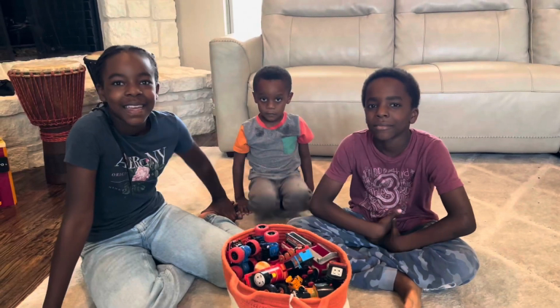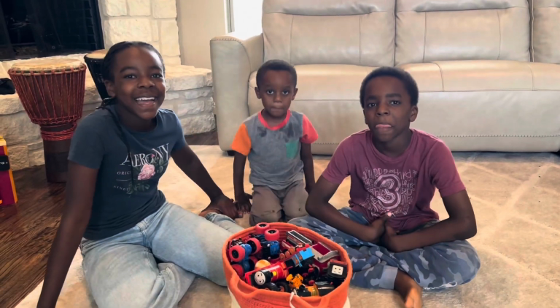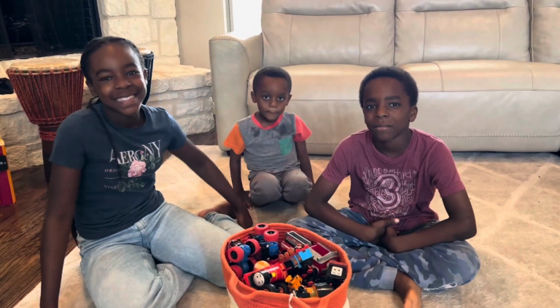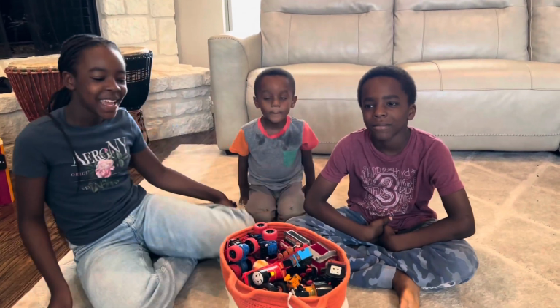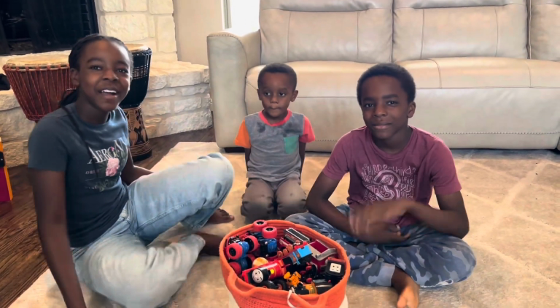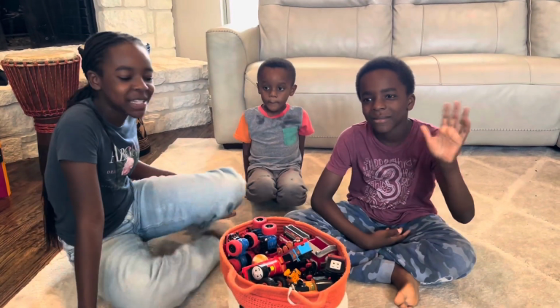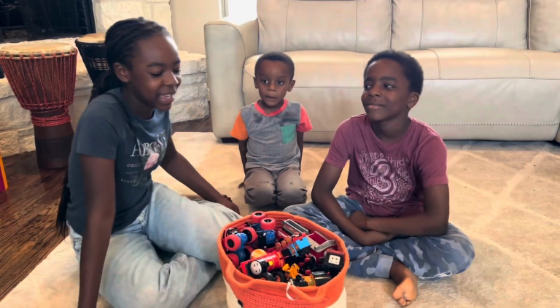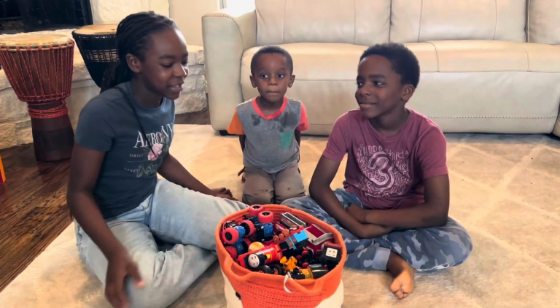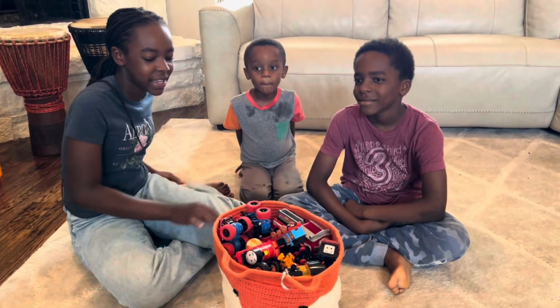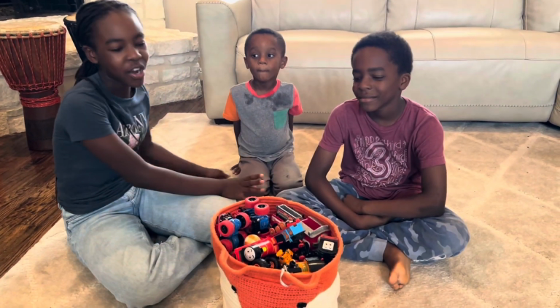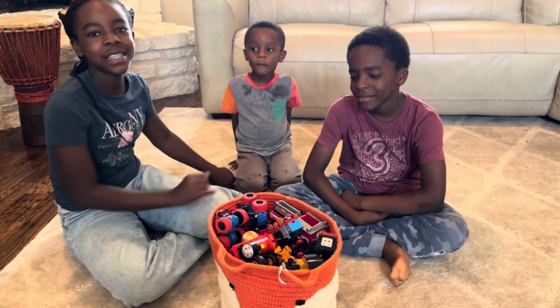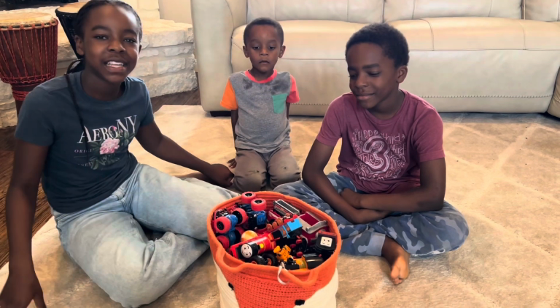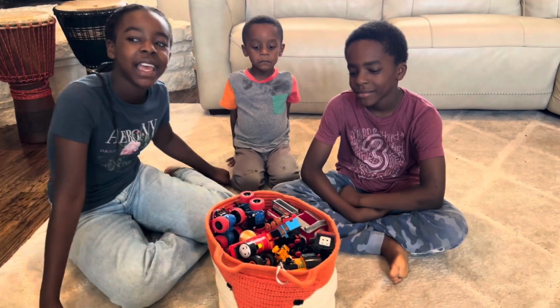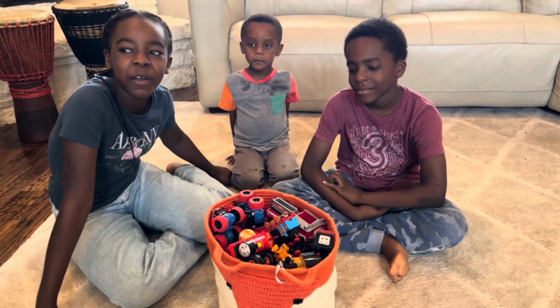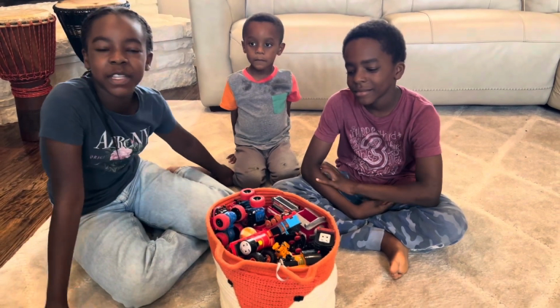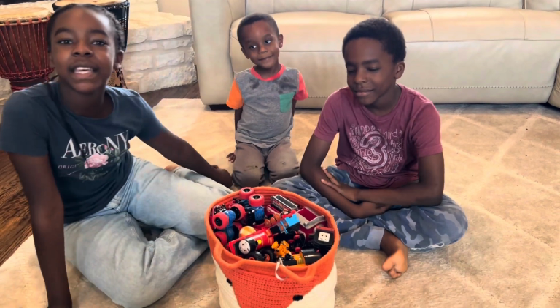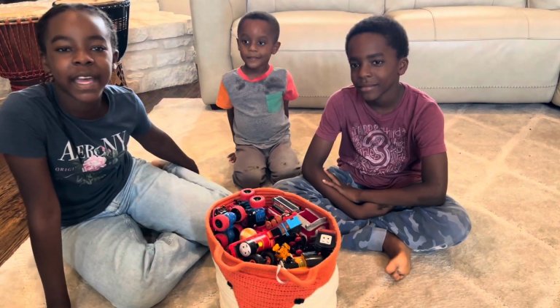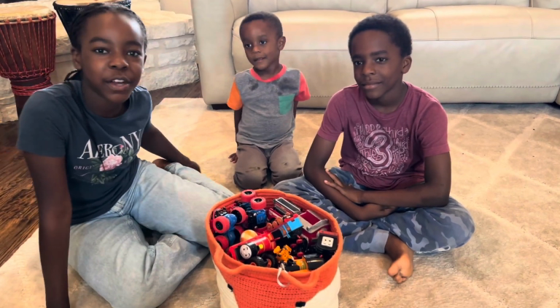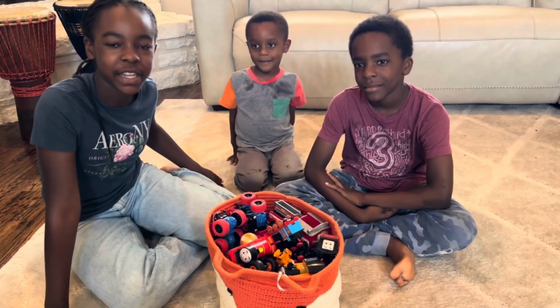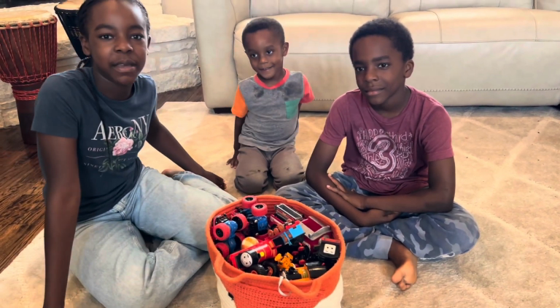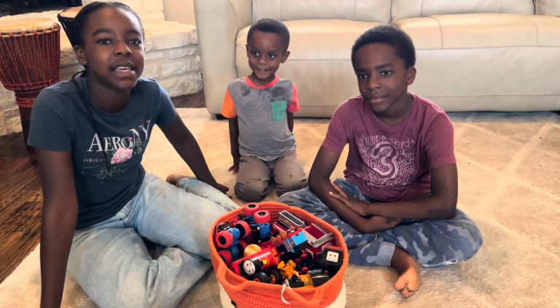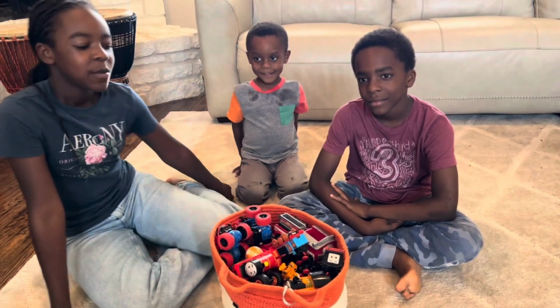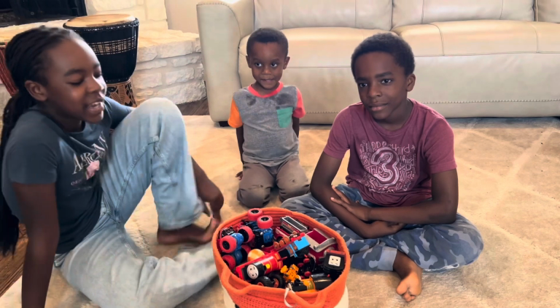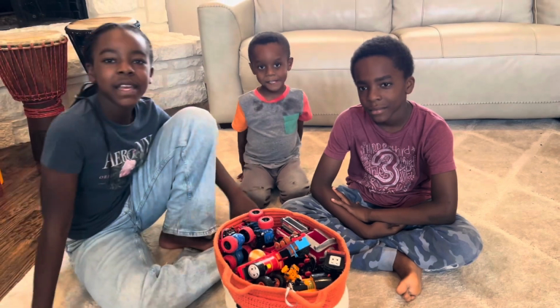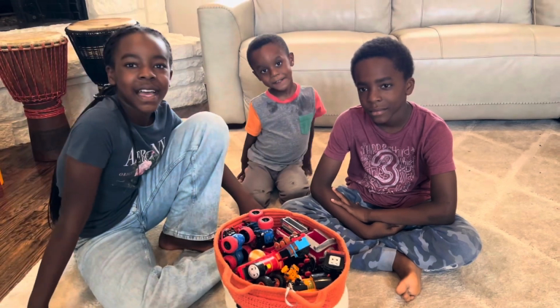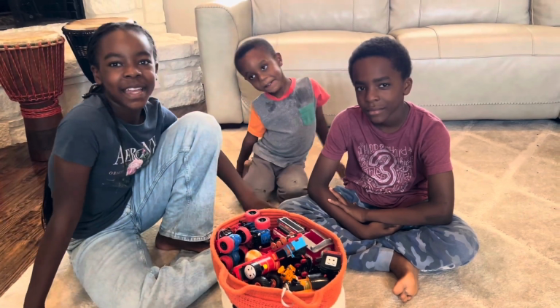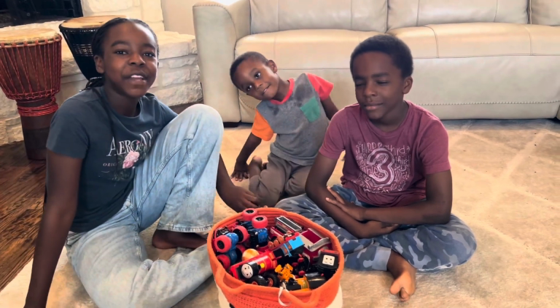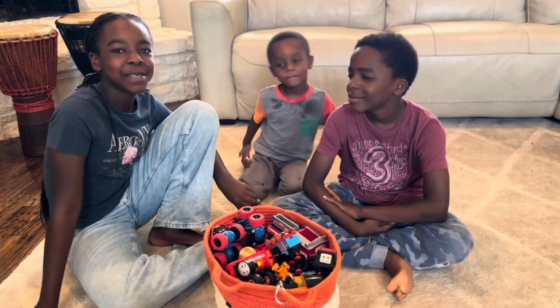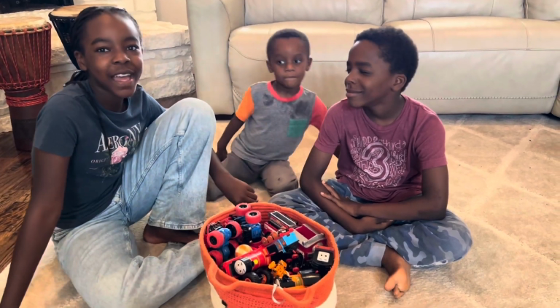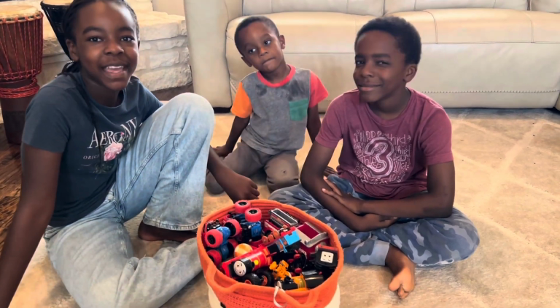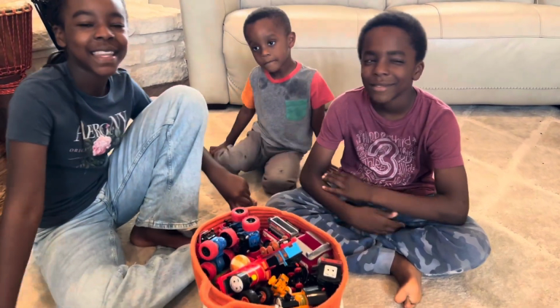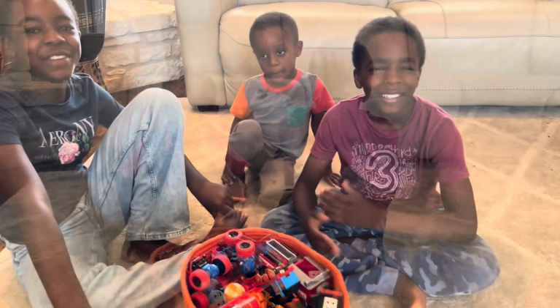Hi guys, today we are going to be playing with P.I.'s Cars and Trains and we are going to be doing them by color and in shapes. We are Kids Play Outside — don't forget to subscribe and like this video.